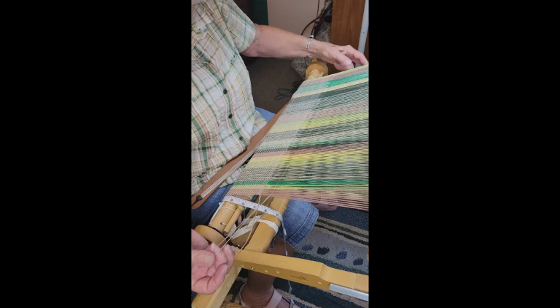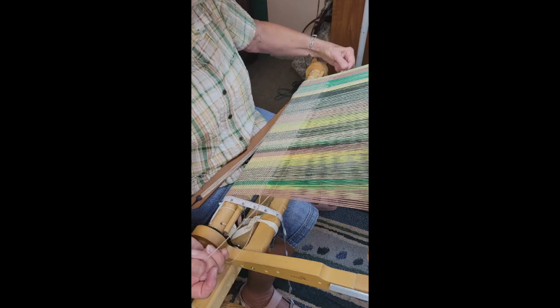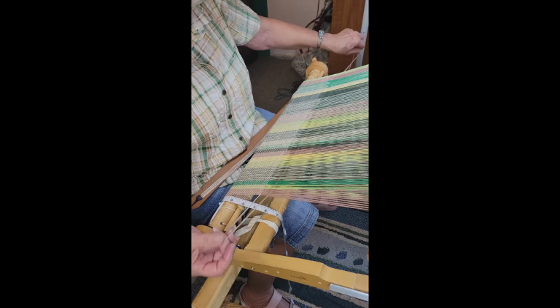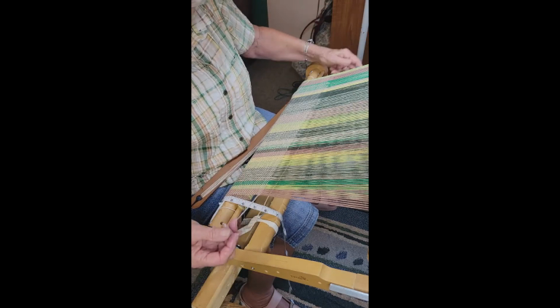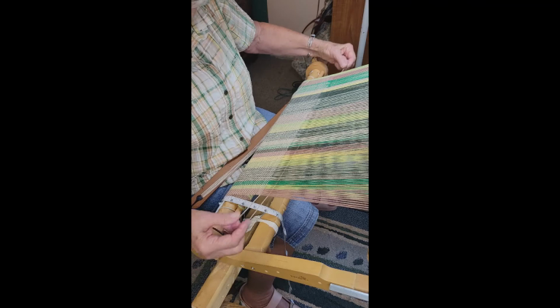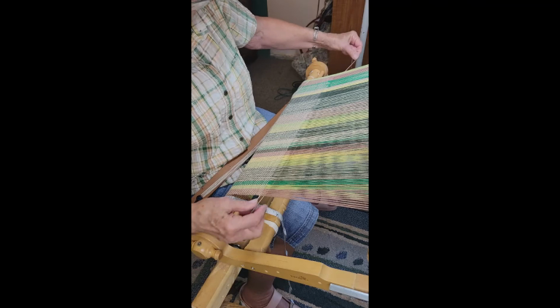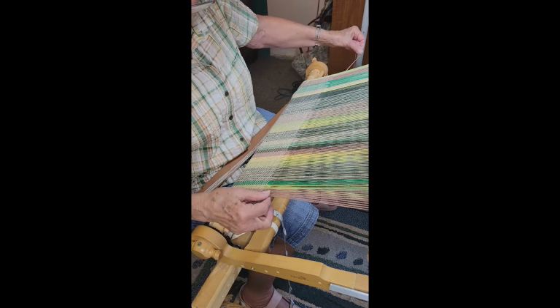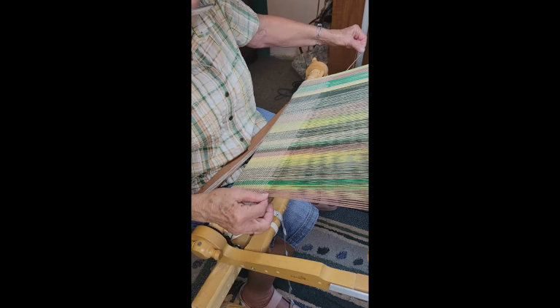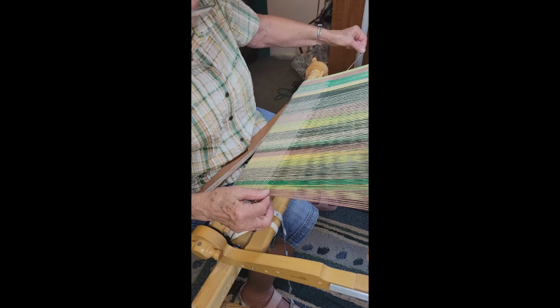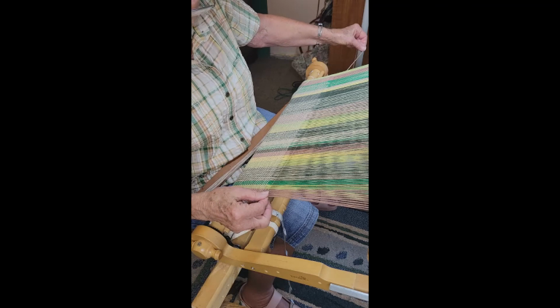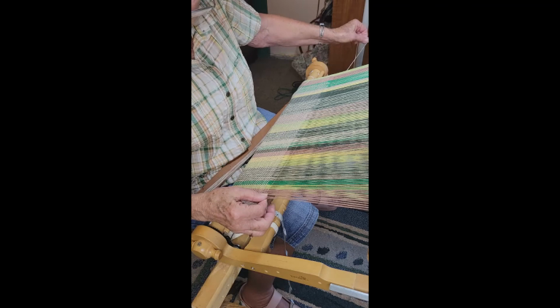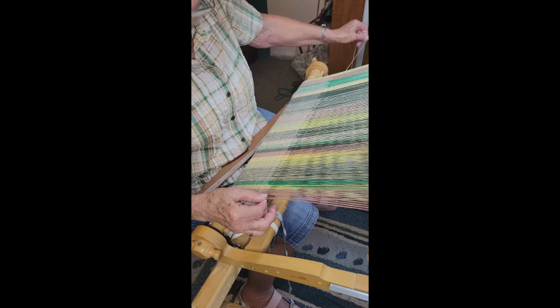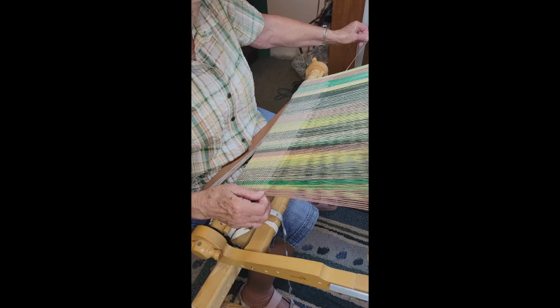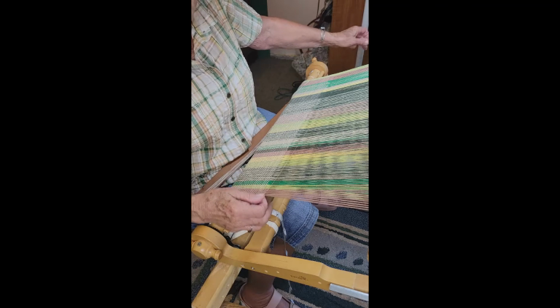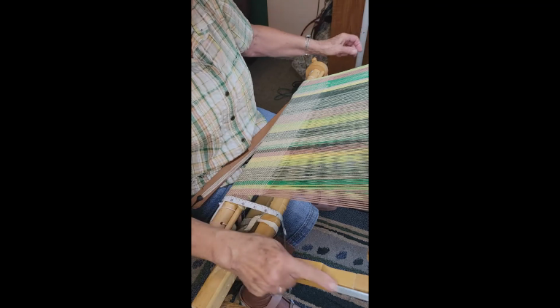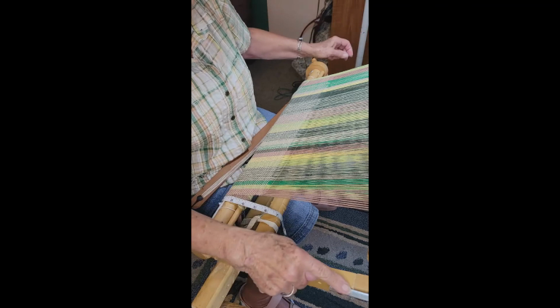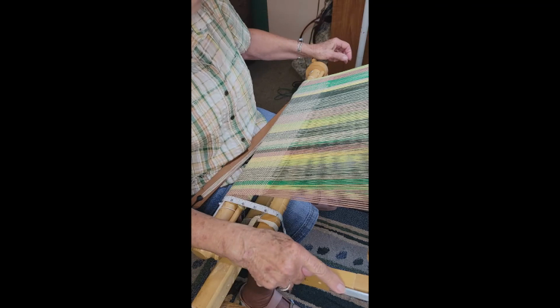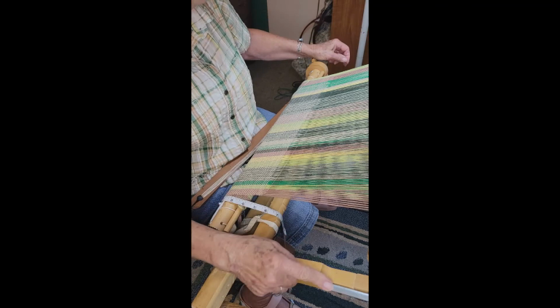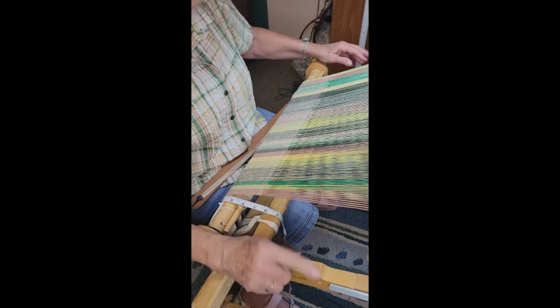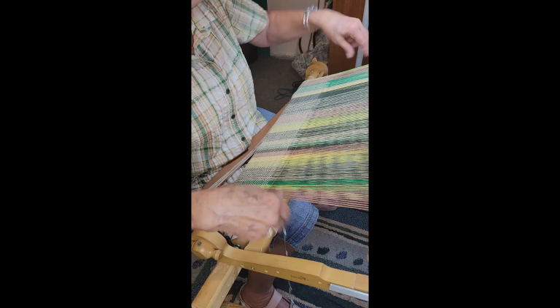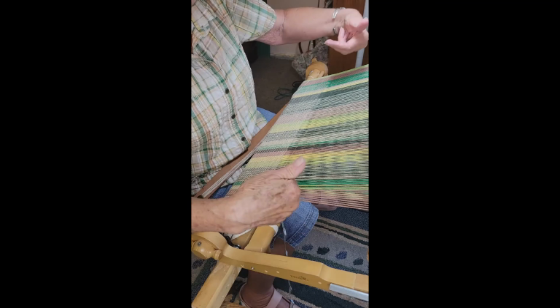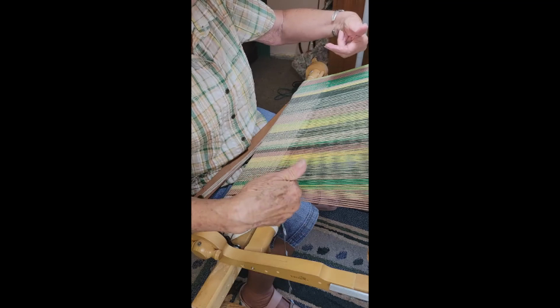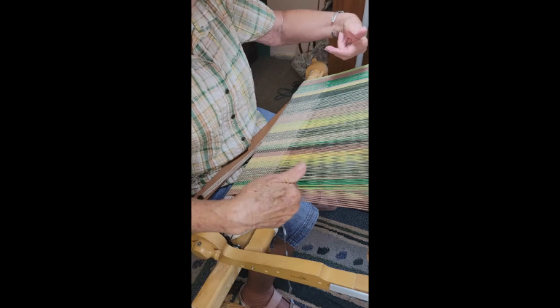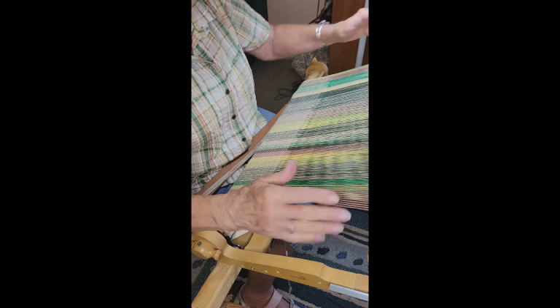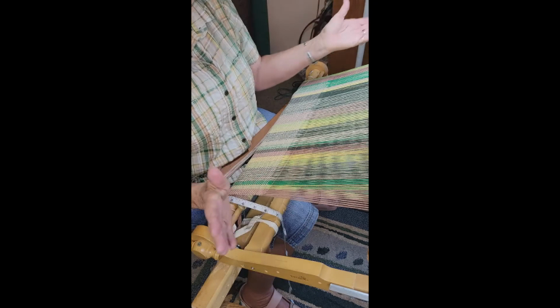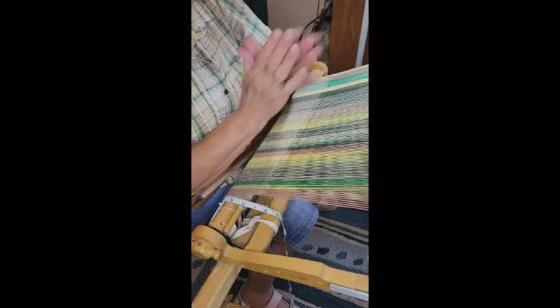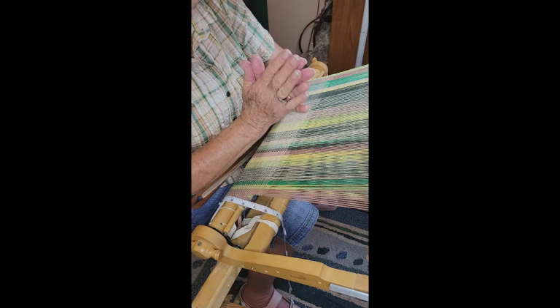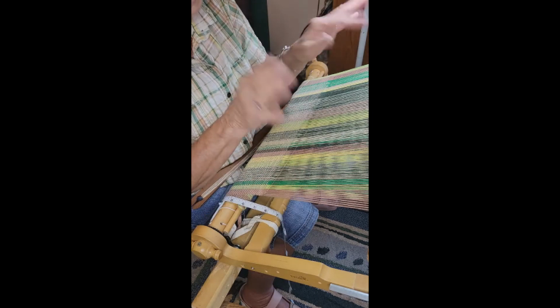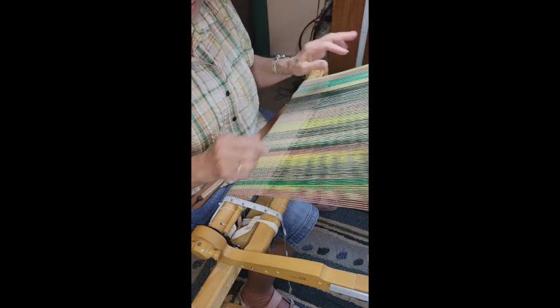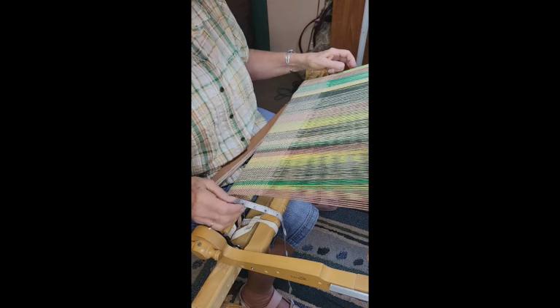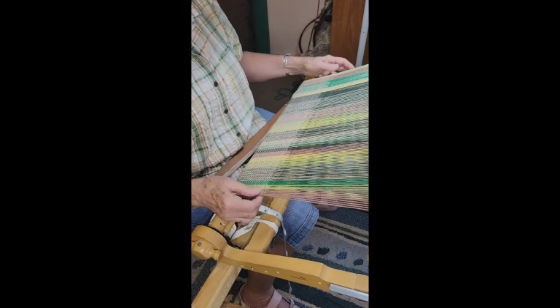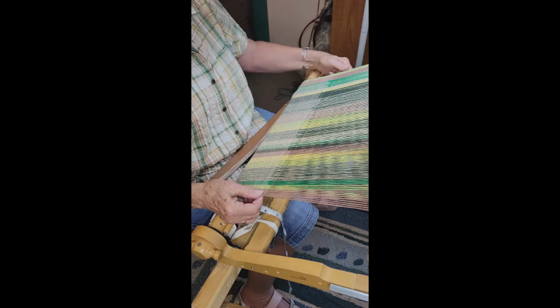I take it with me when I go to Florida every winter, and it will fold. You can see the latch there. Even if you have a project on it, it'll fold up. Stick it in the bag, and away you go.